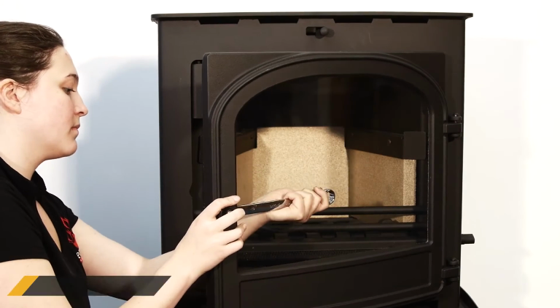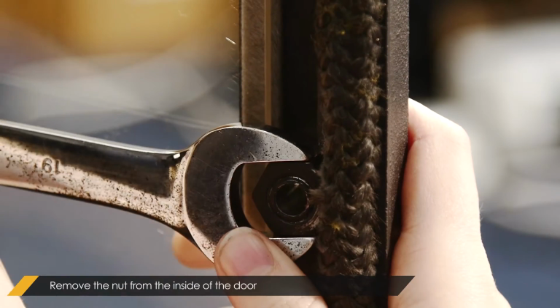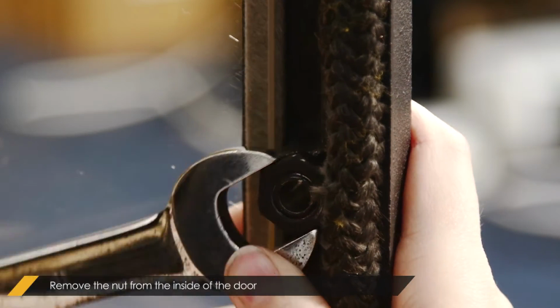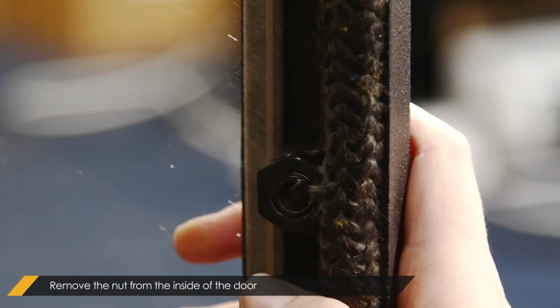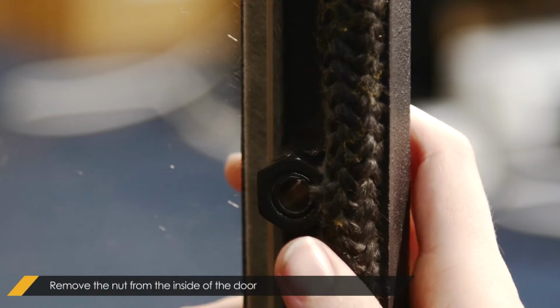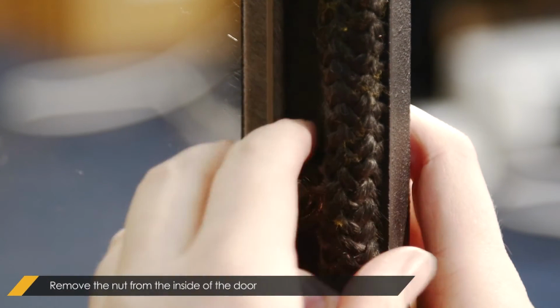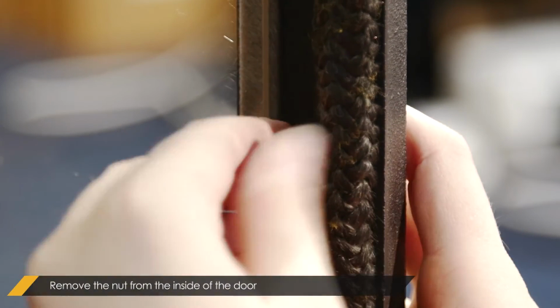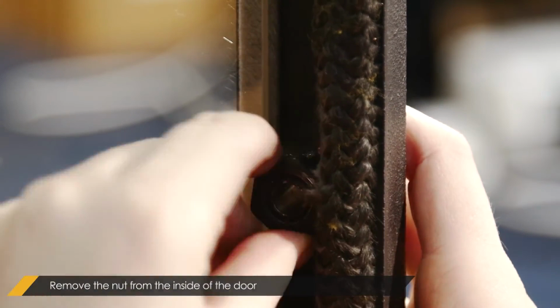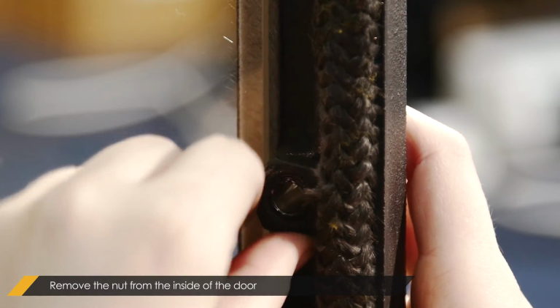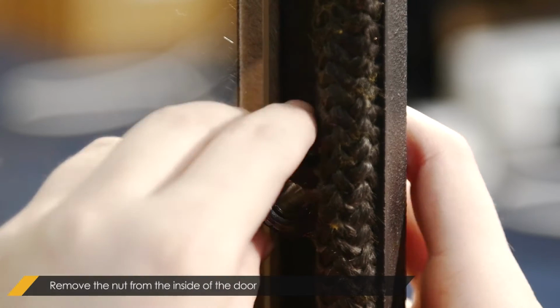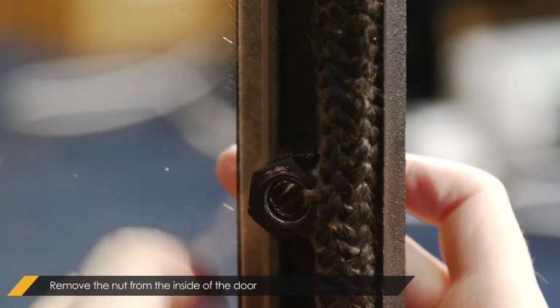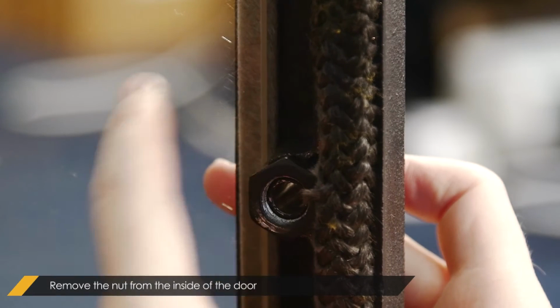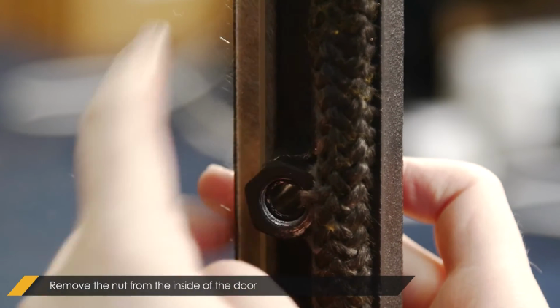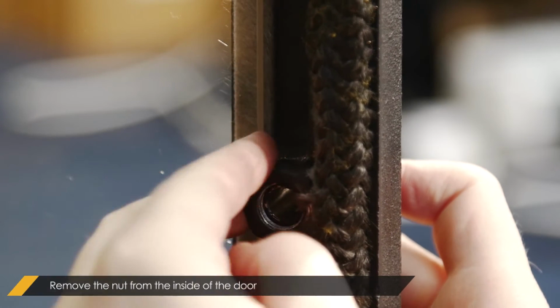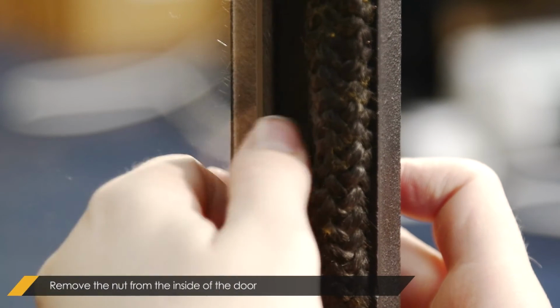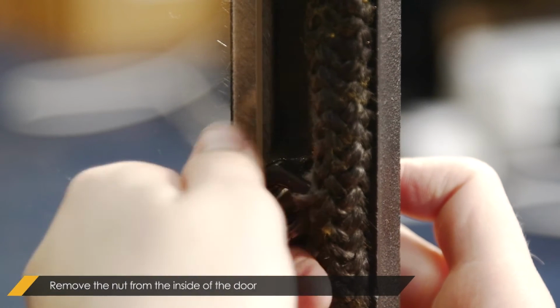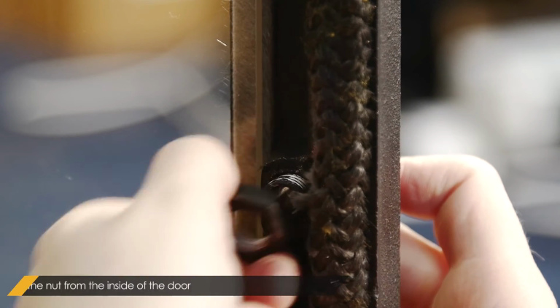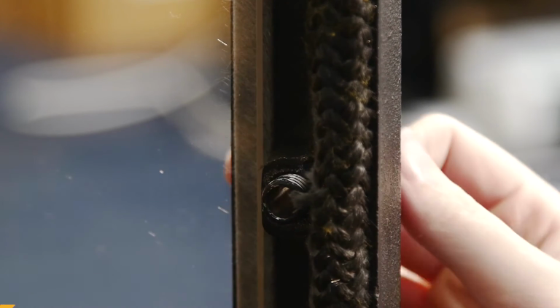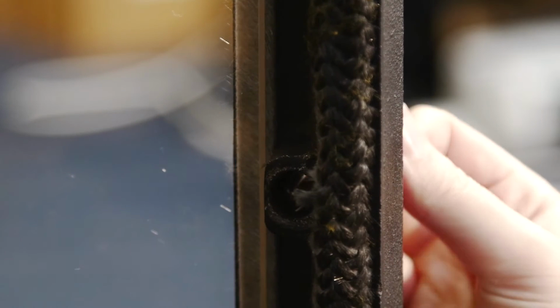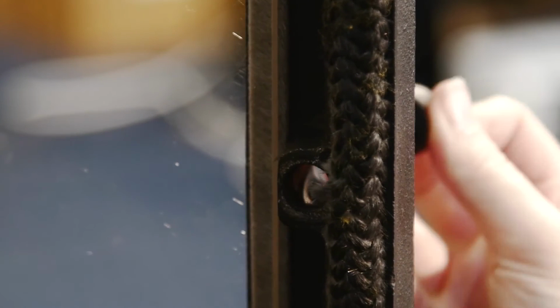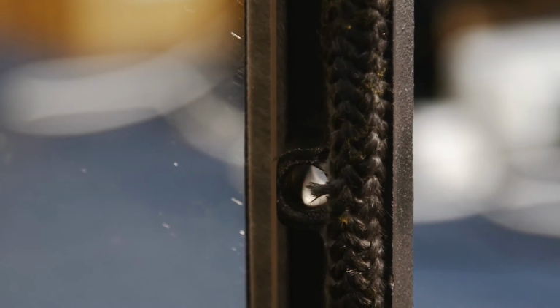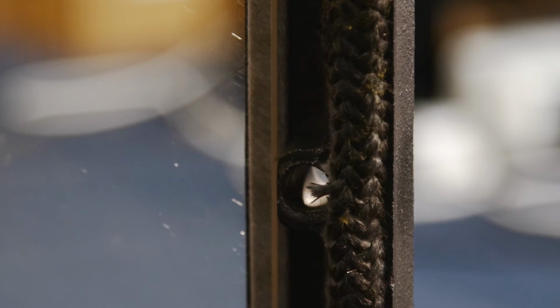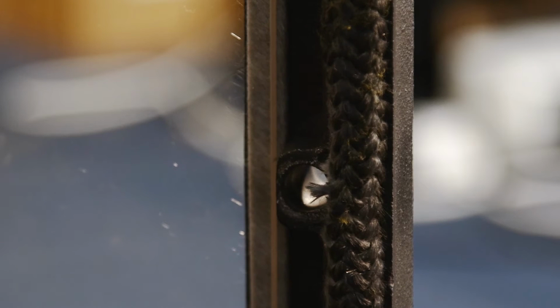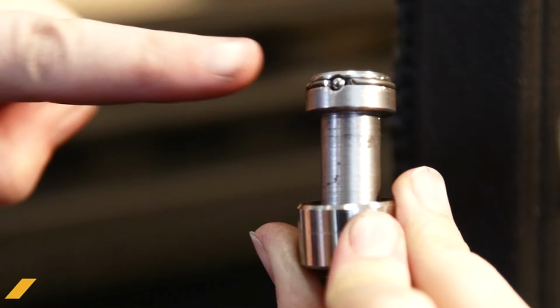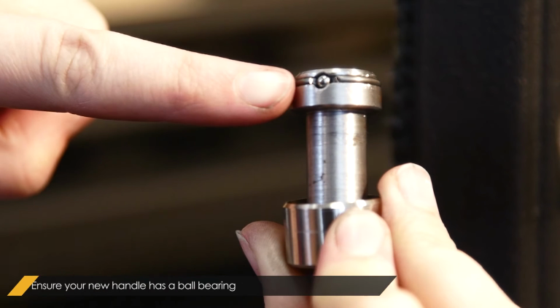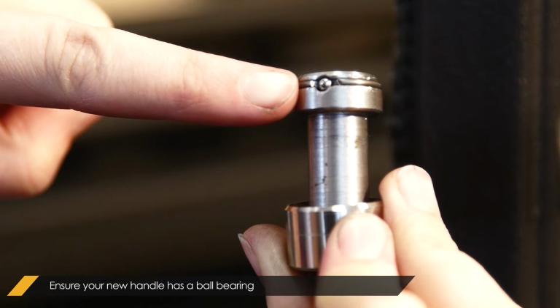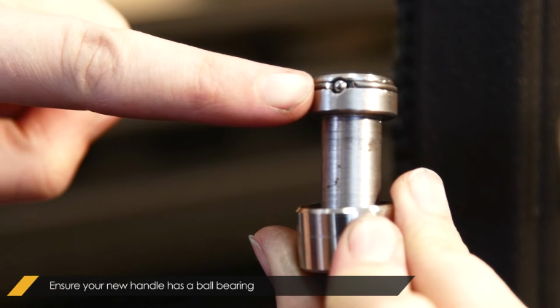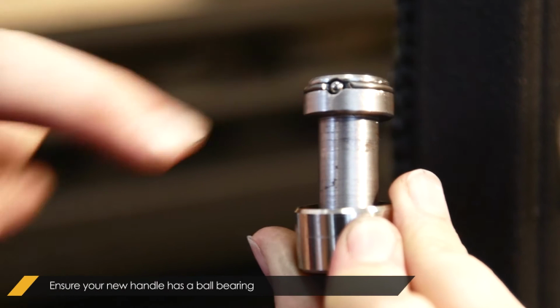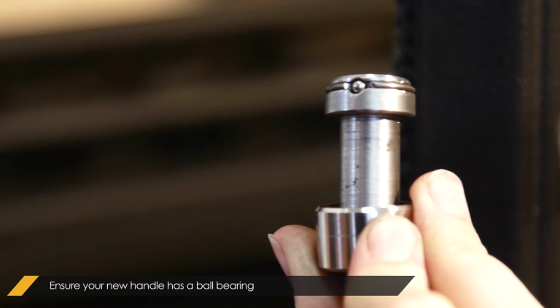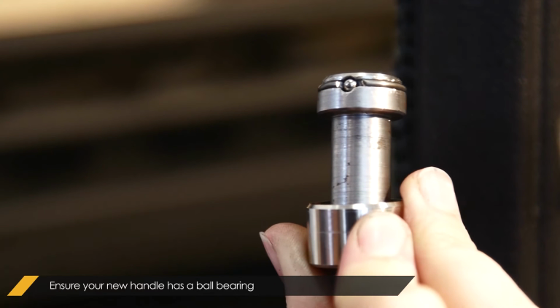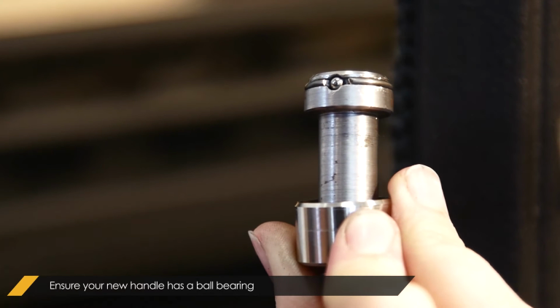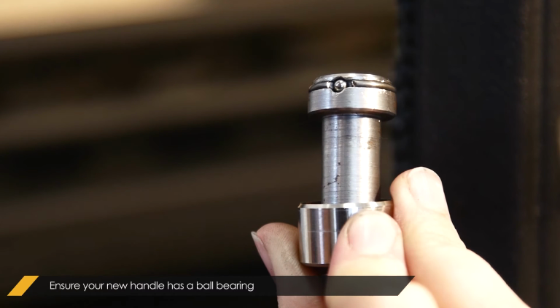Remove the nuts from the inside of the door. Ensure that your new handle has a ball bearing in, as they are easily lost during transport.